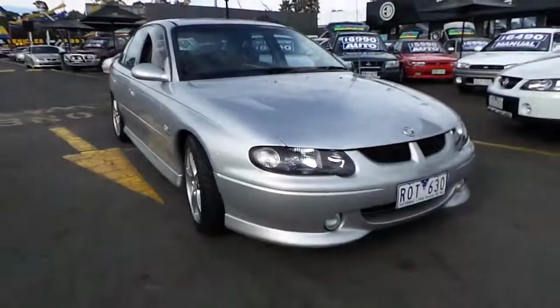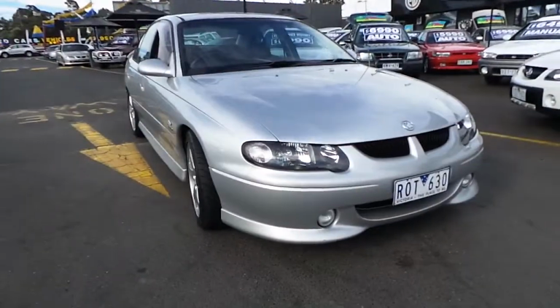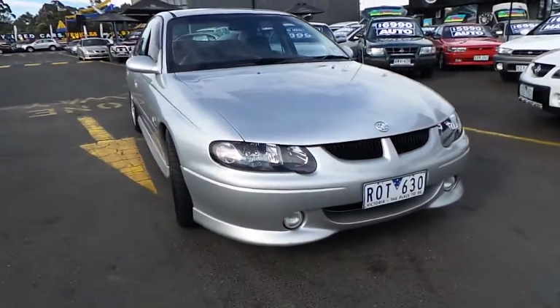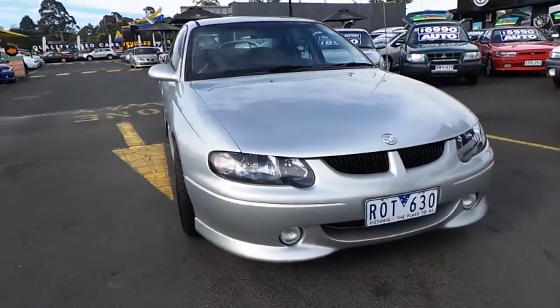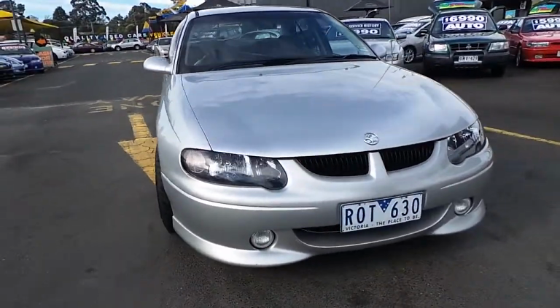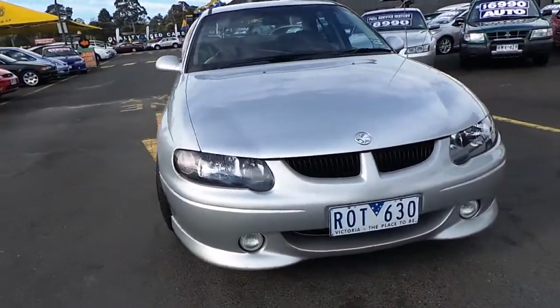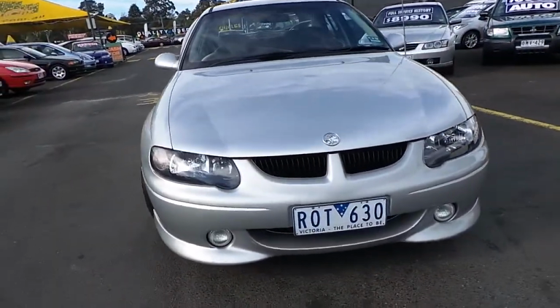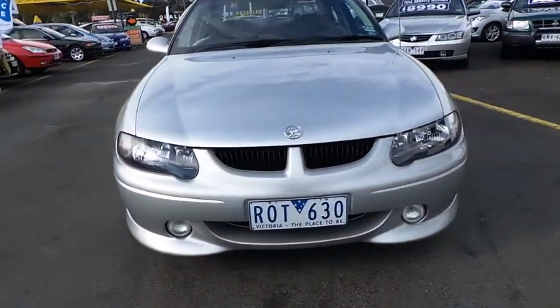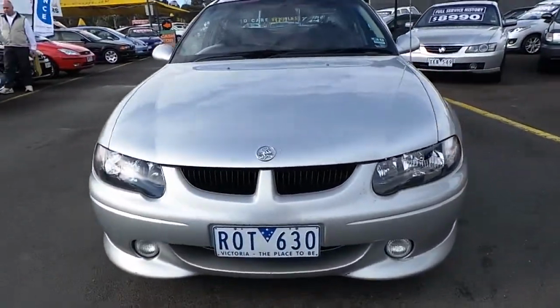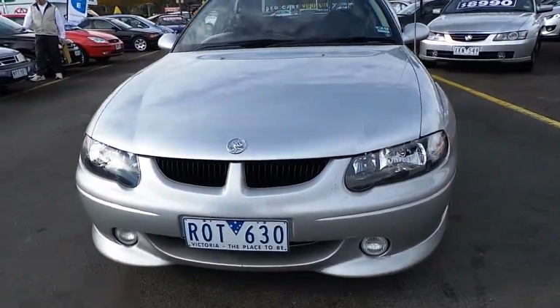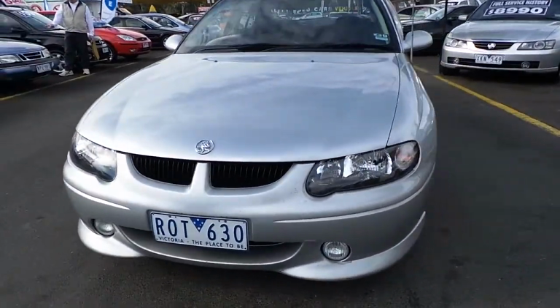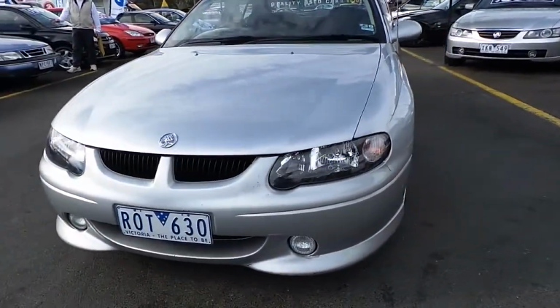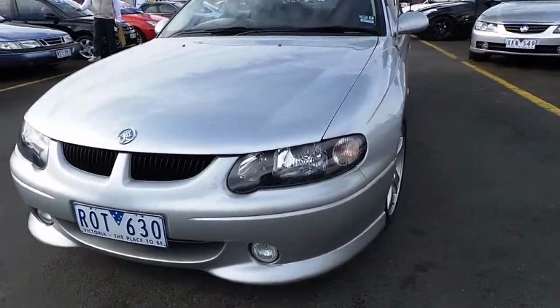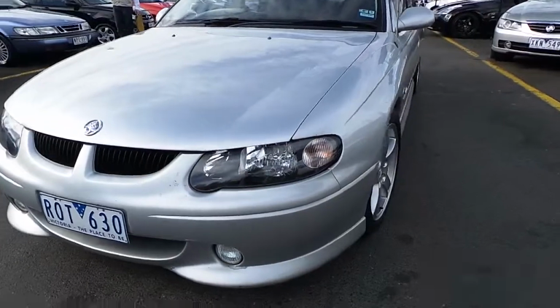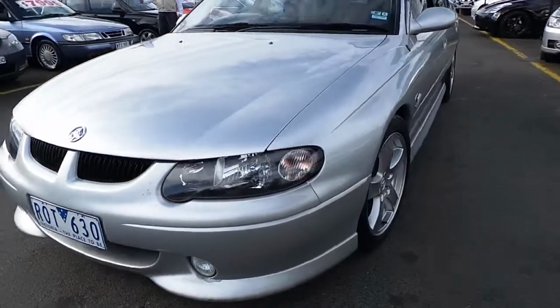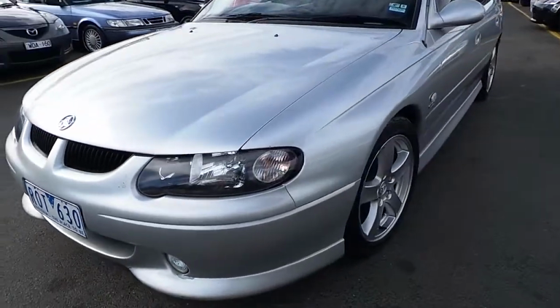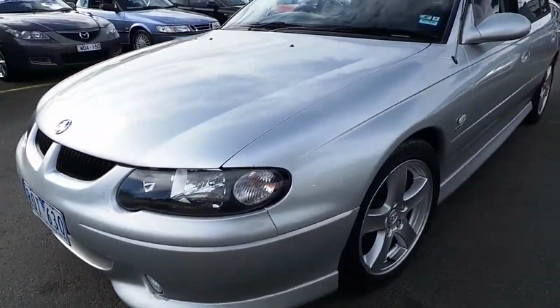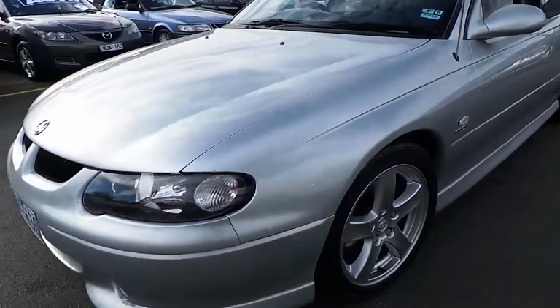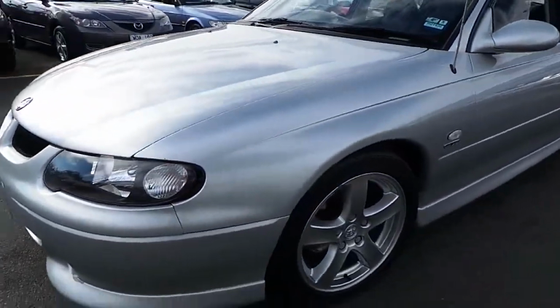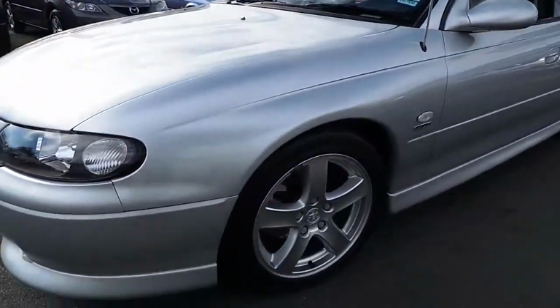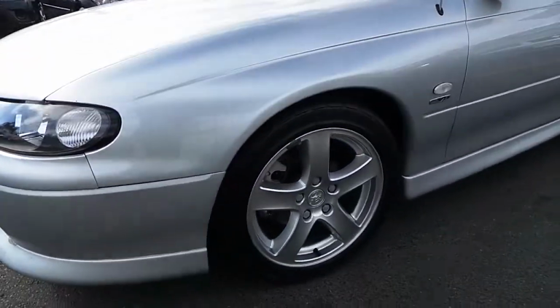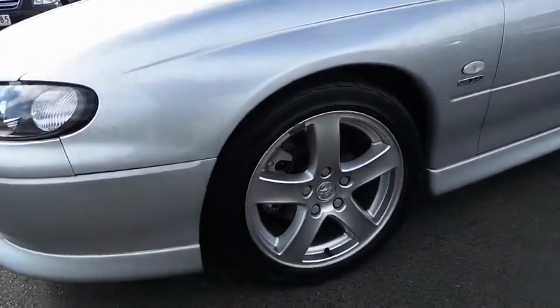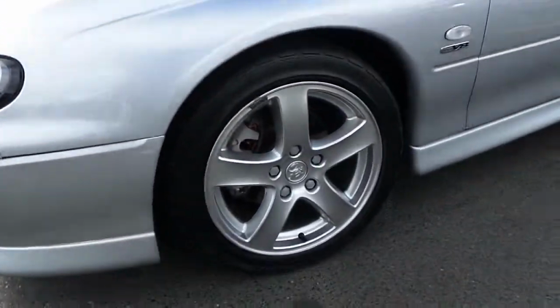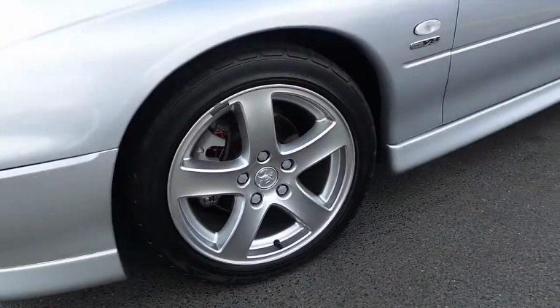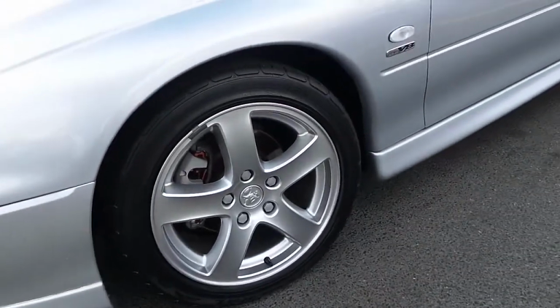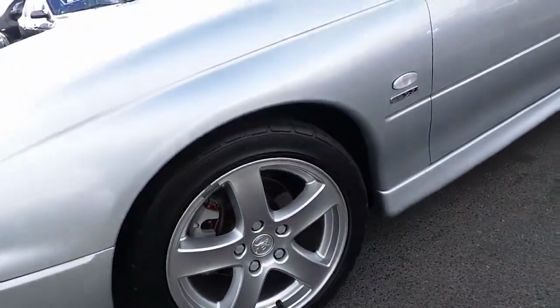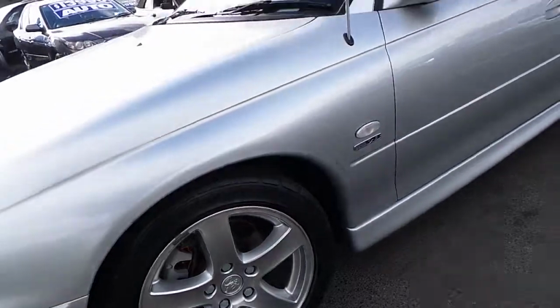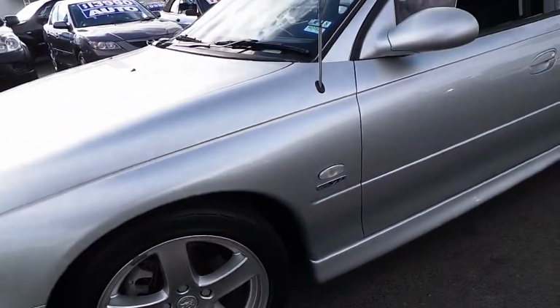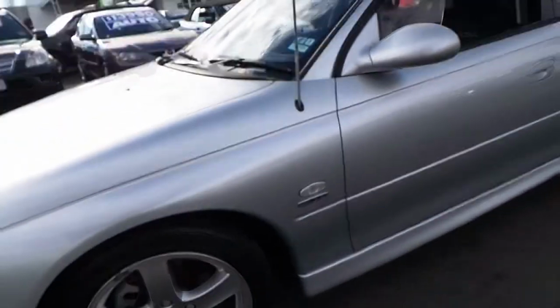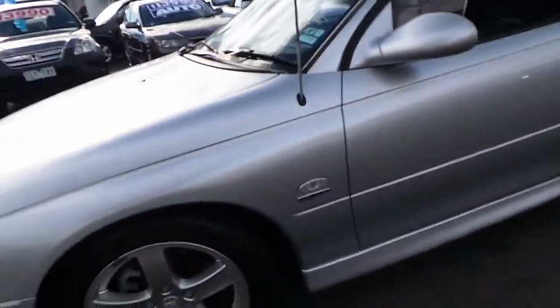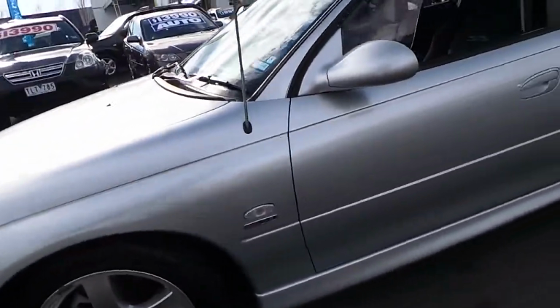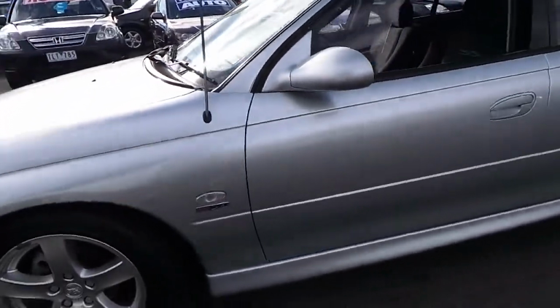Hi guys, it's Matt here from Car City. Today I've got a 2002 Holden Commodore SS Sedan. As we do a quick walk around, you'll see nice factory alloys, appears to be in good condition.